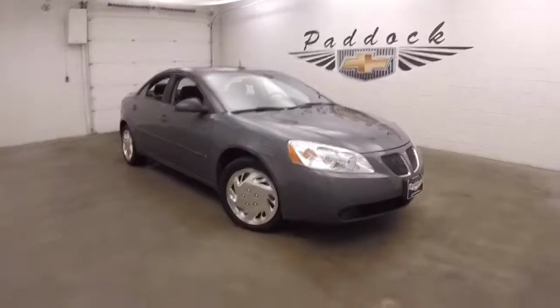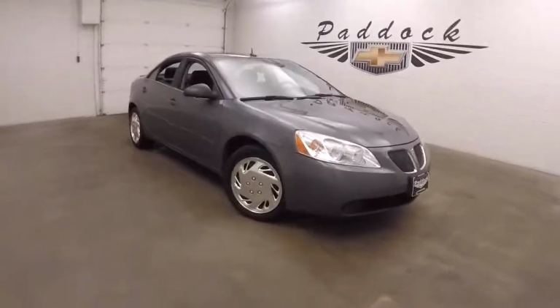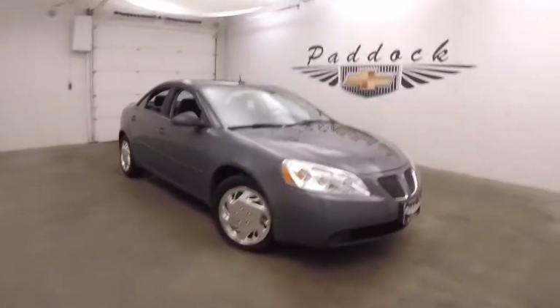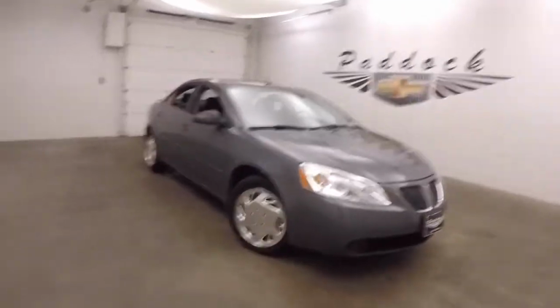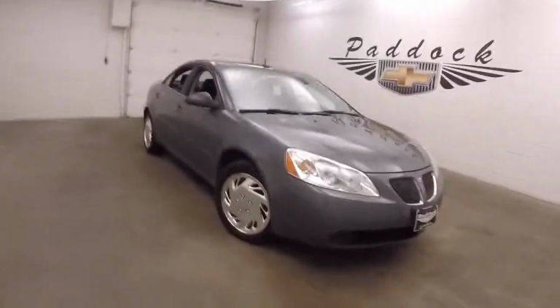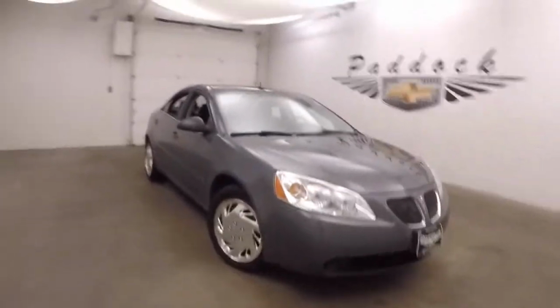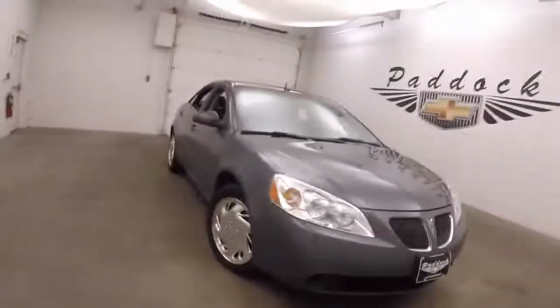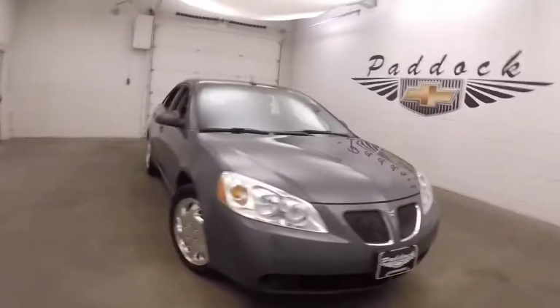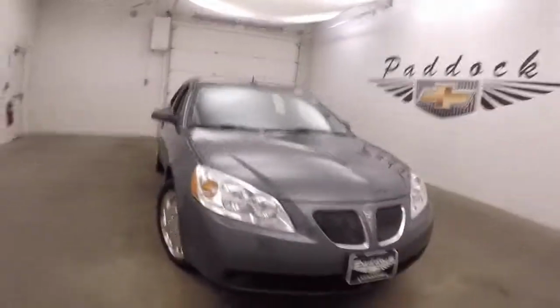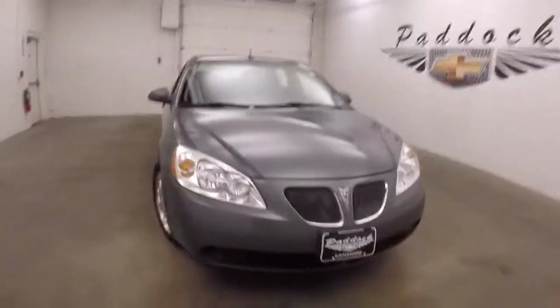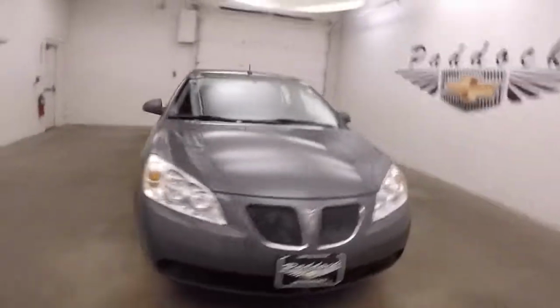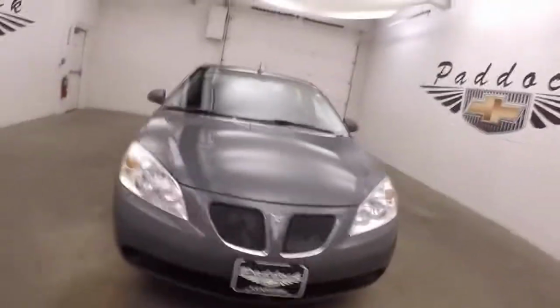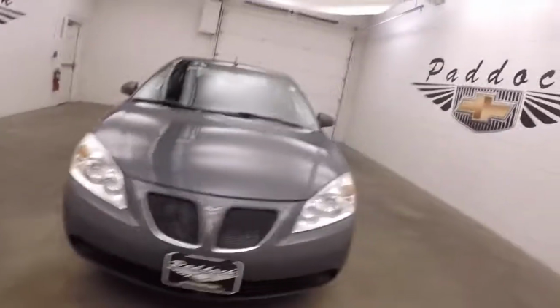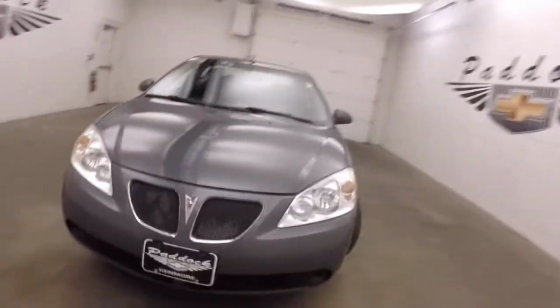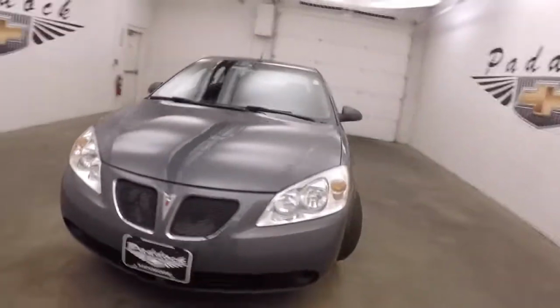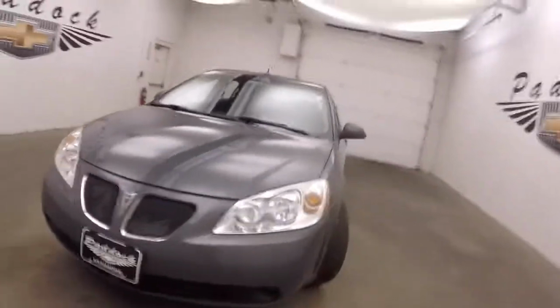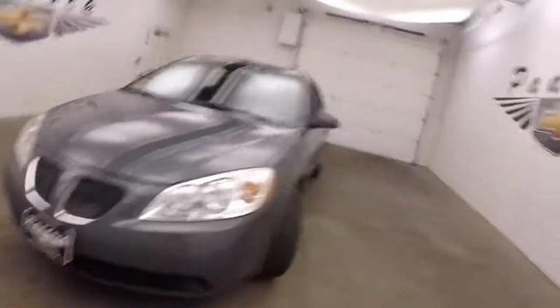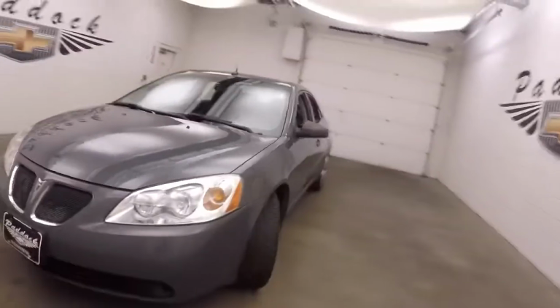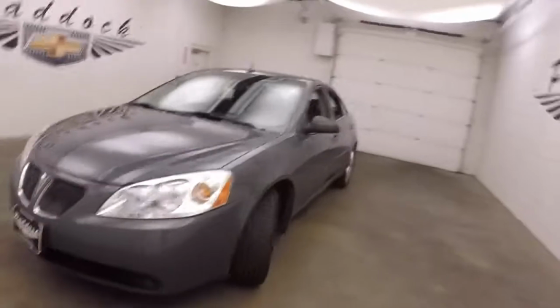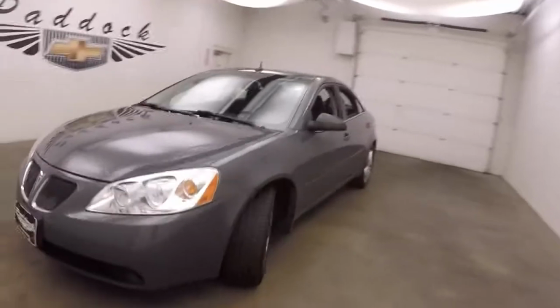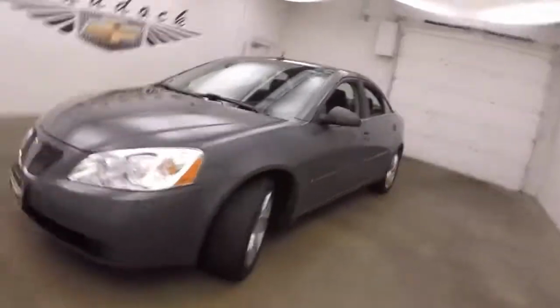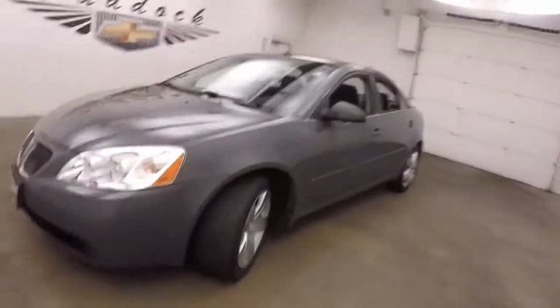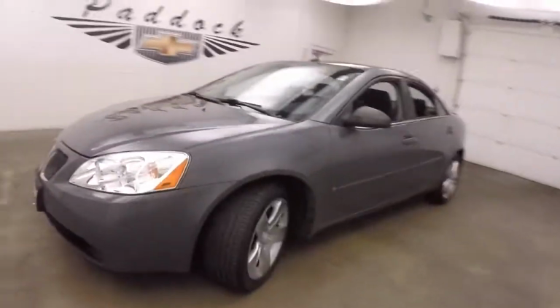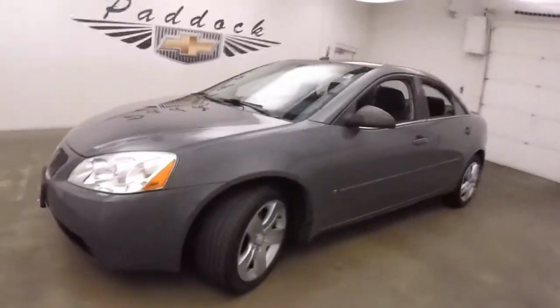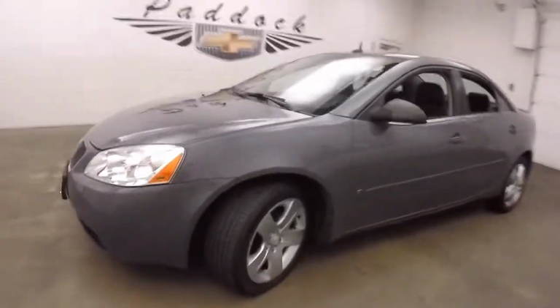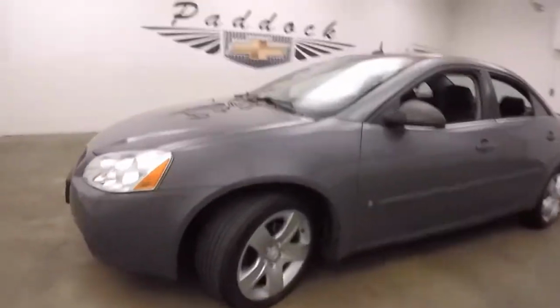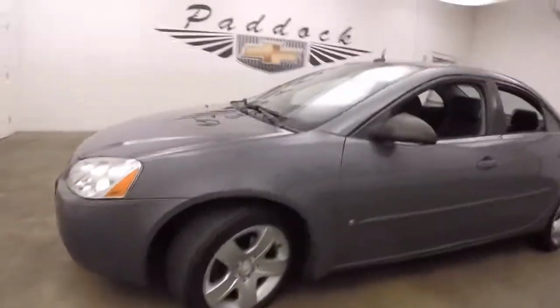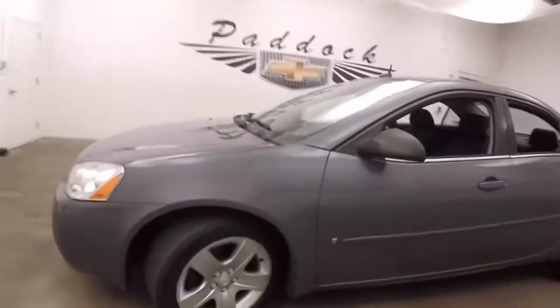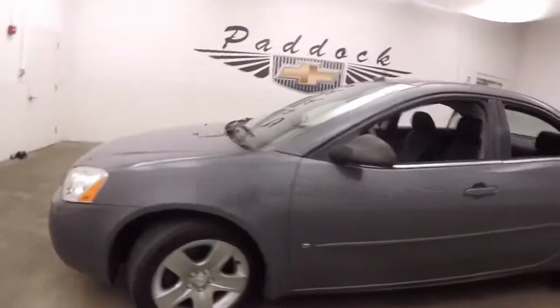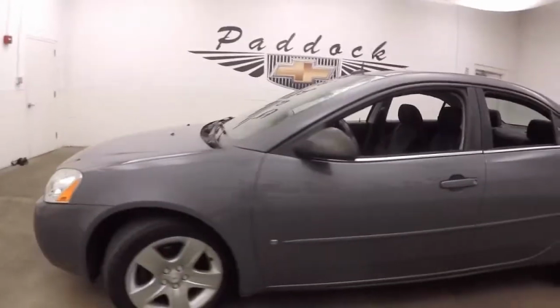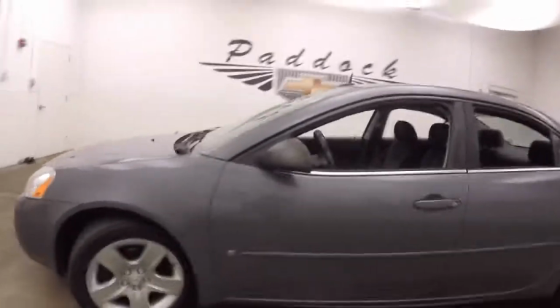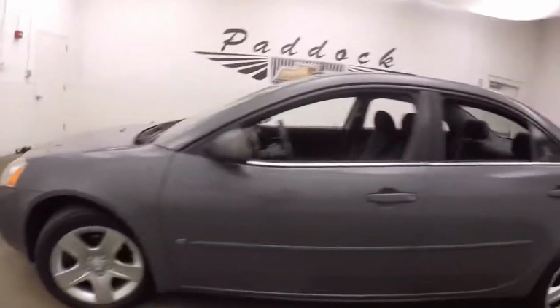It's a 2008 Pontiac G6. Nice gray metallic paint, steel wheels, great tires. Tires are pretty much new on this car.